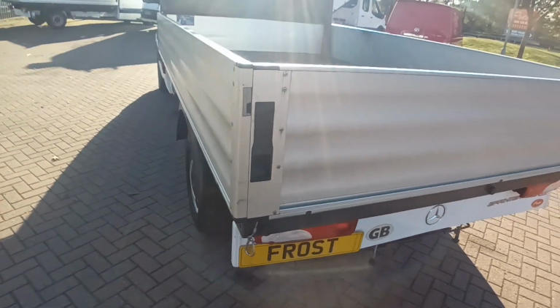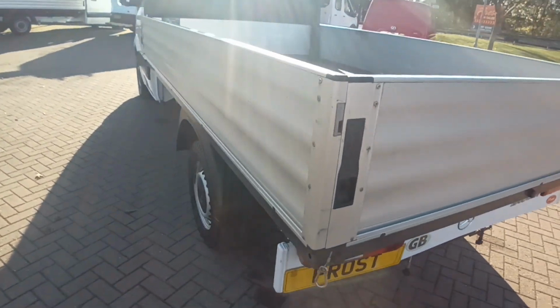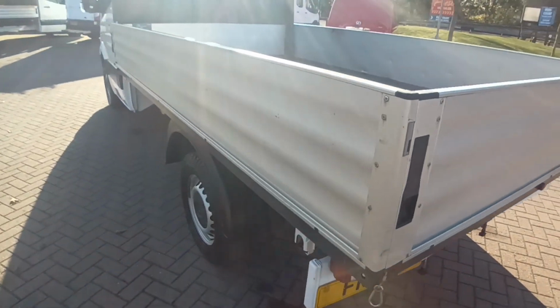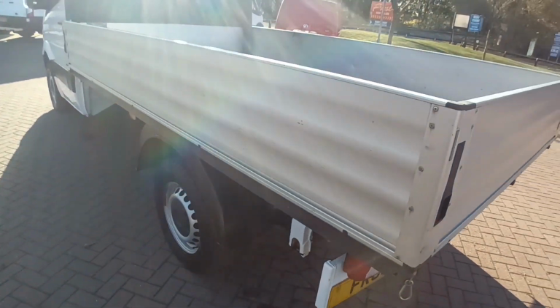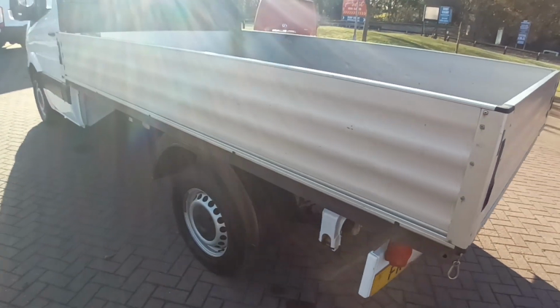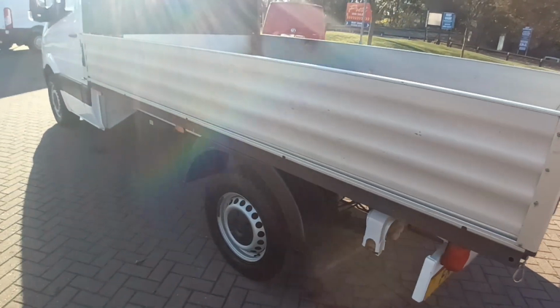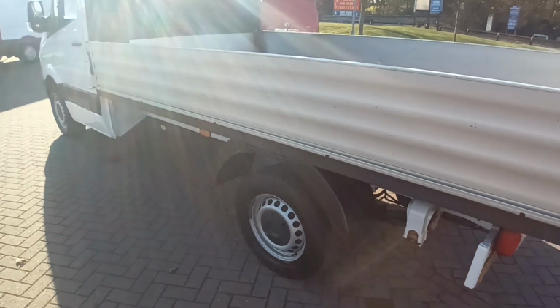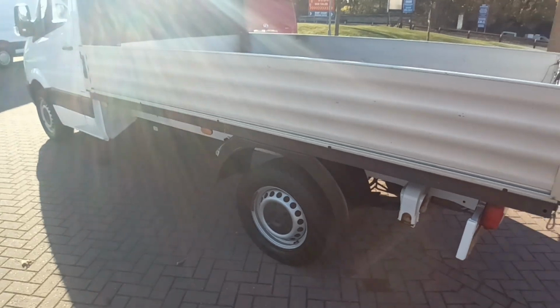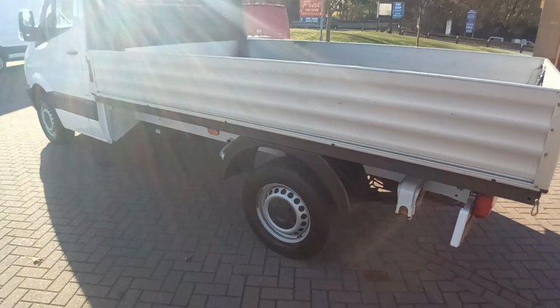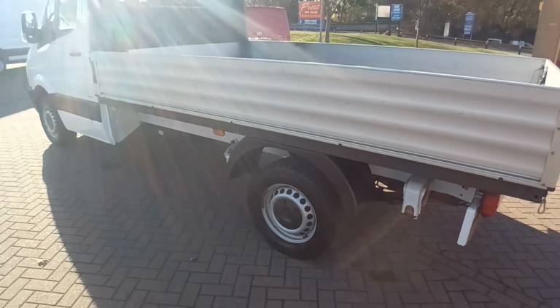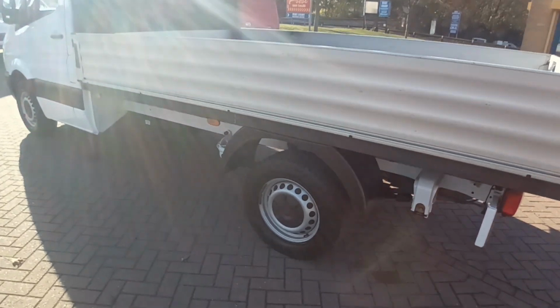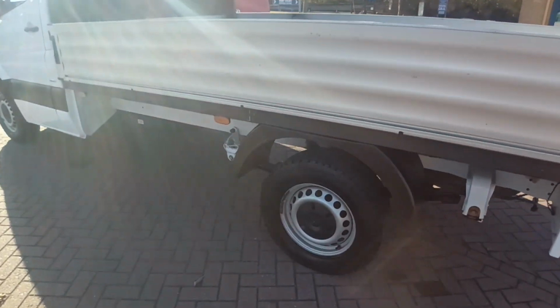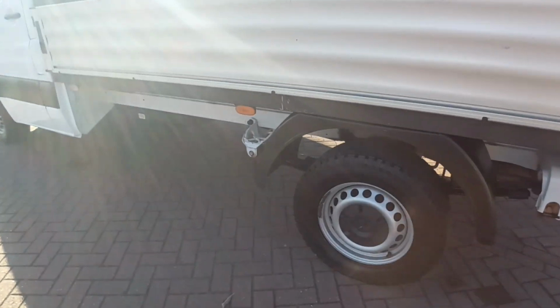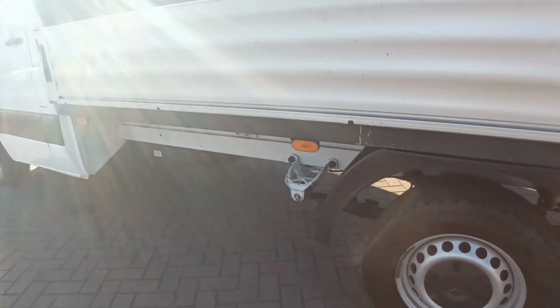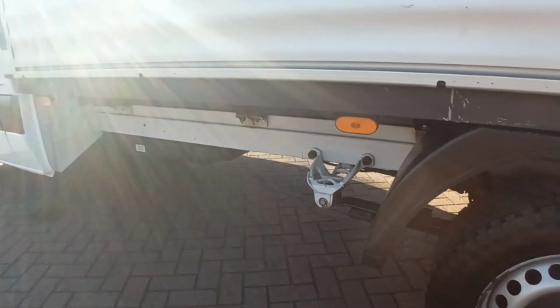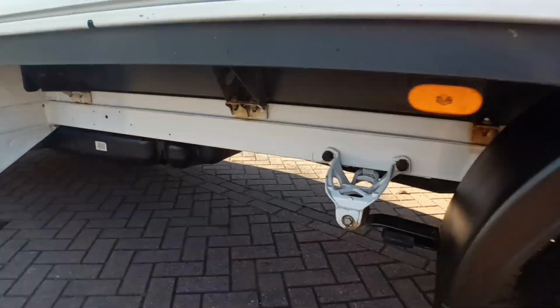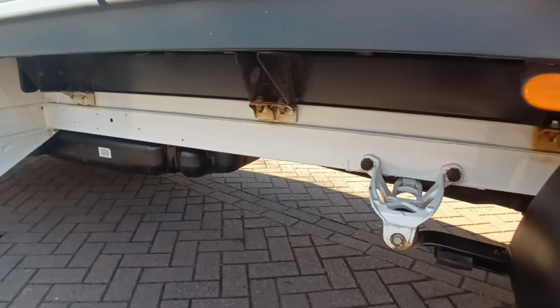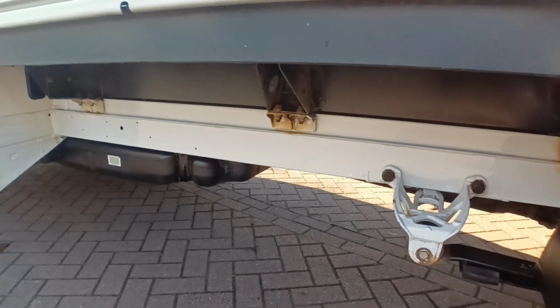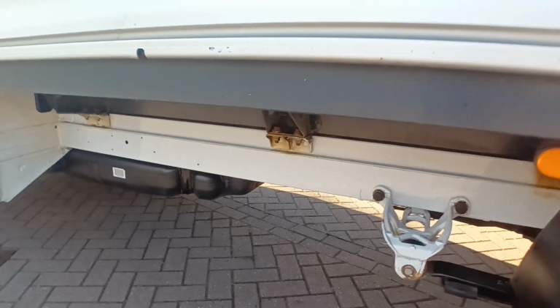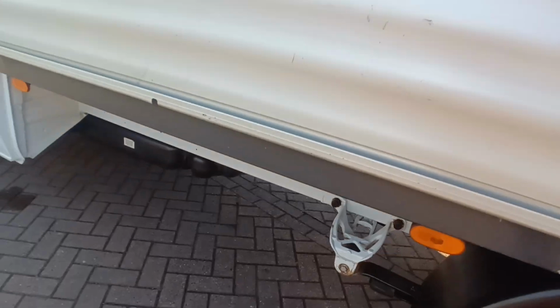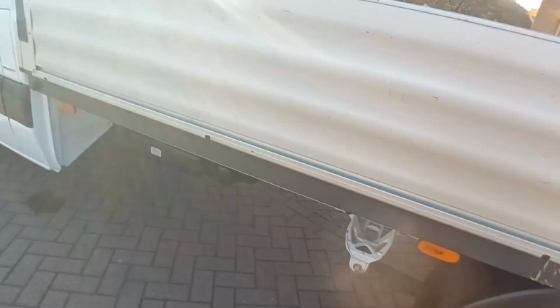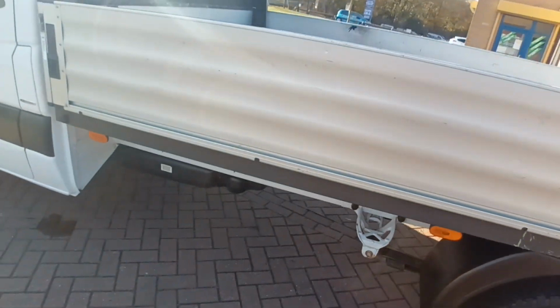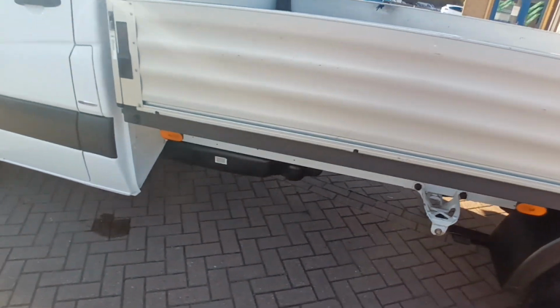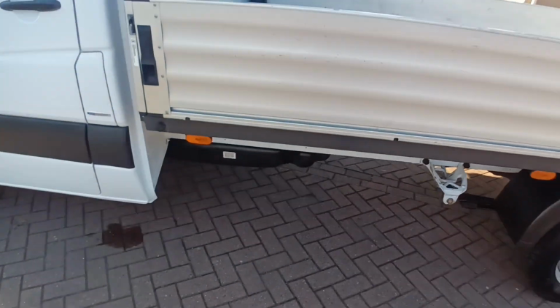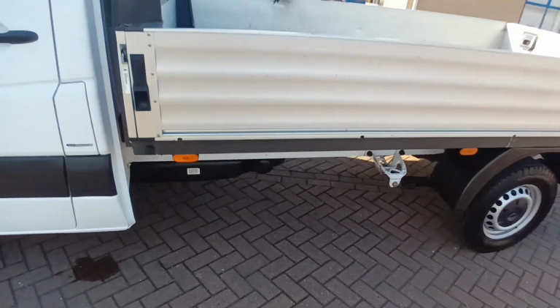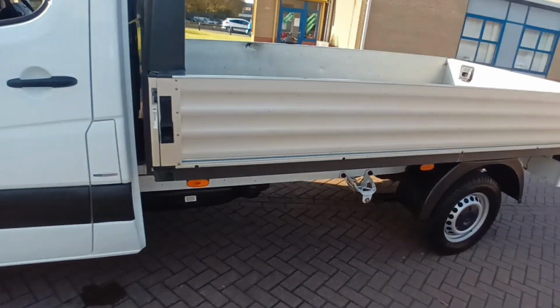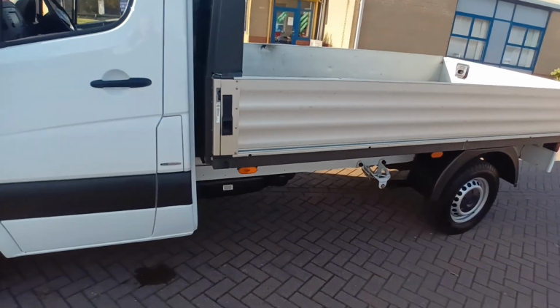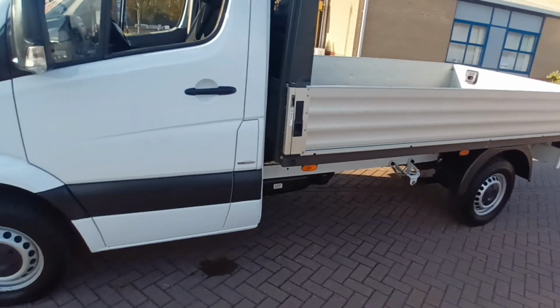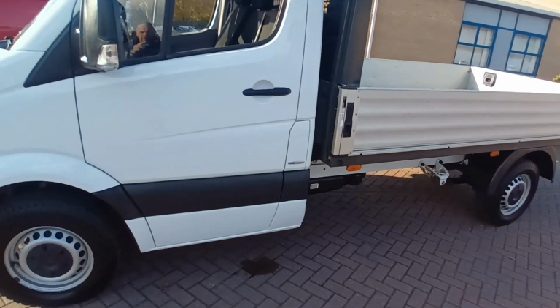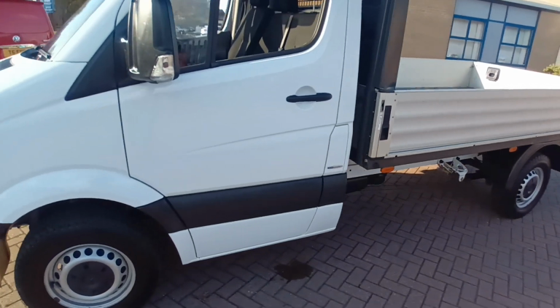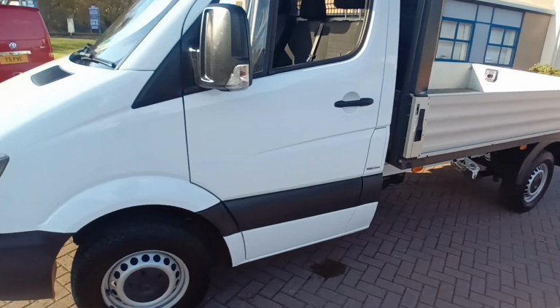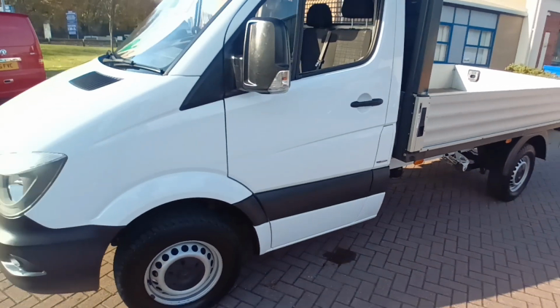Aluminium body, timber deck floor, exceptionally clean chassis. It's come up to us from the south of England so it hasn't seen any dirty weather, no salt — just a lovely, lovely clean thing.